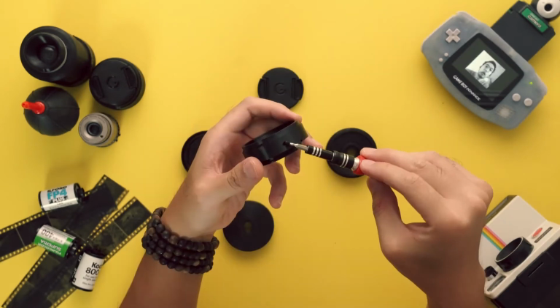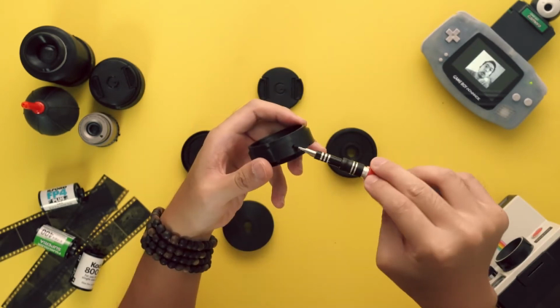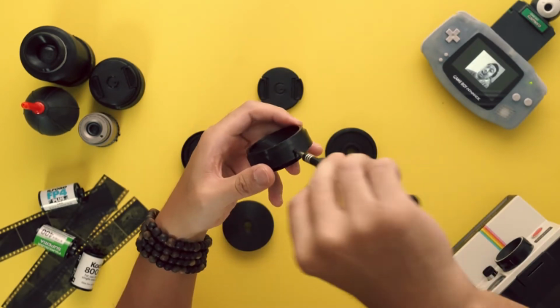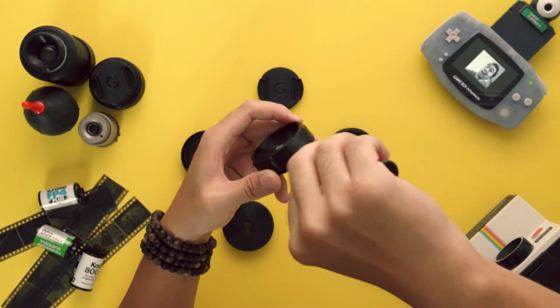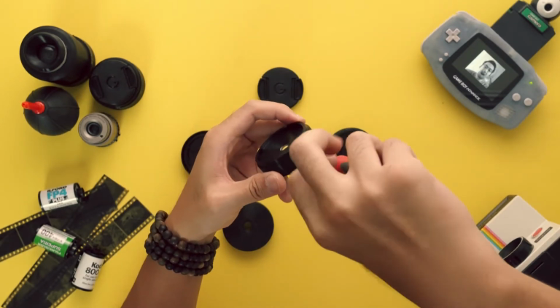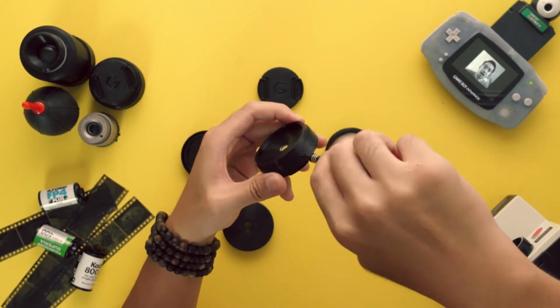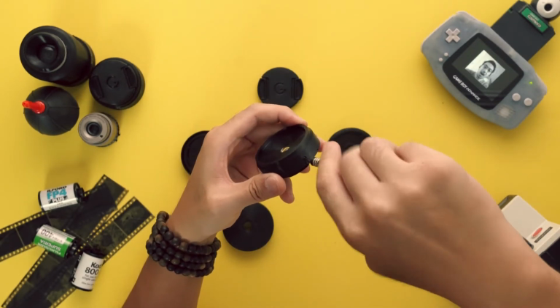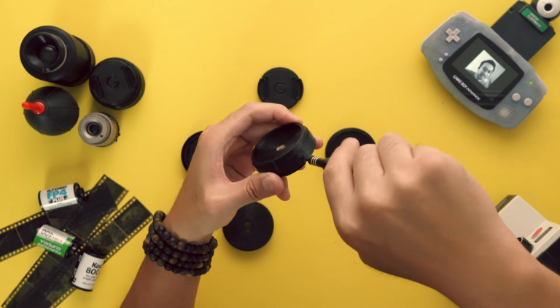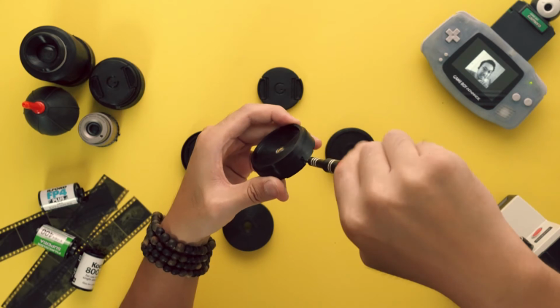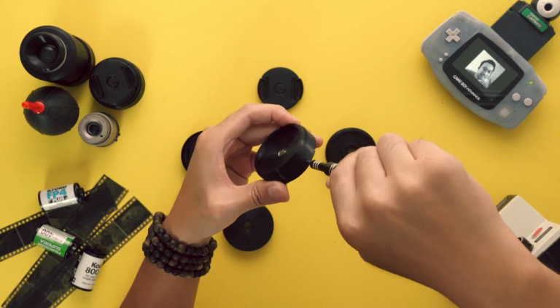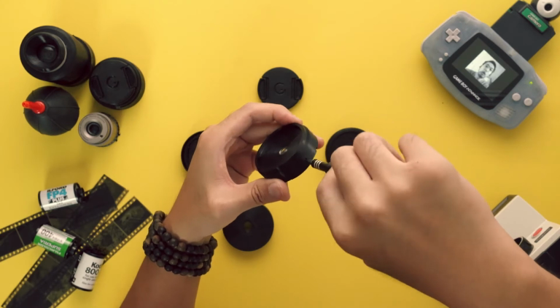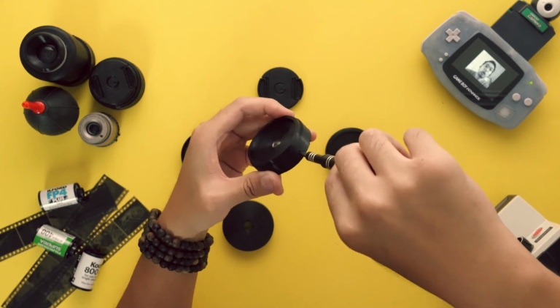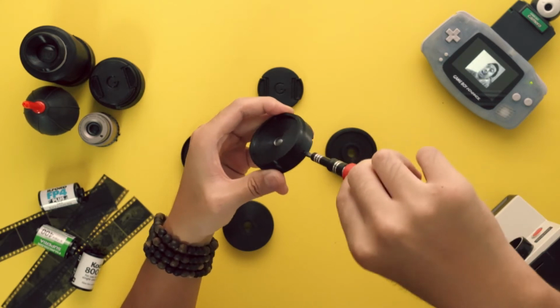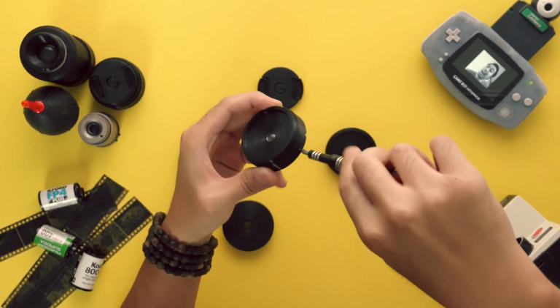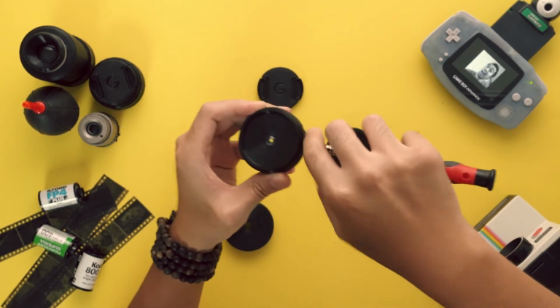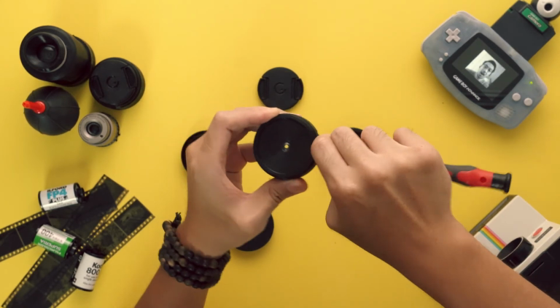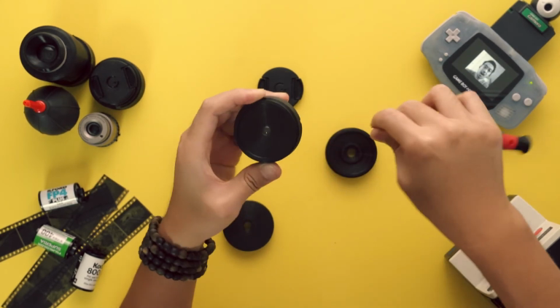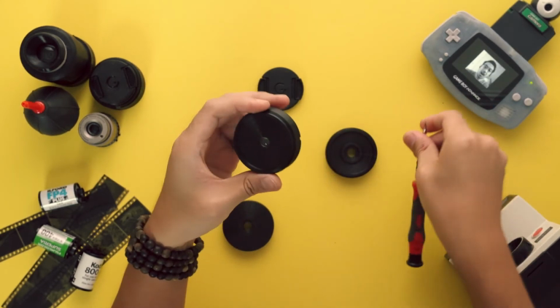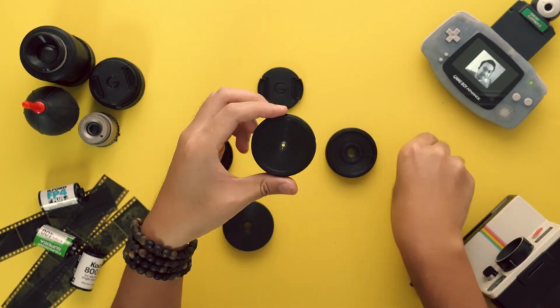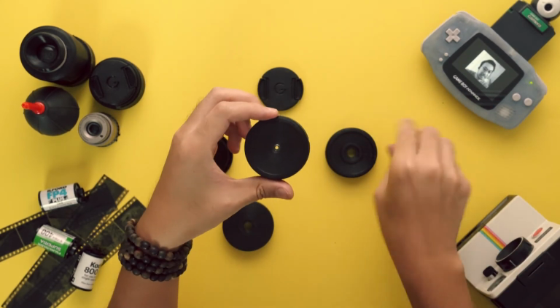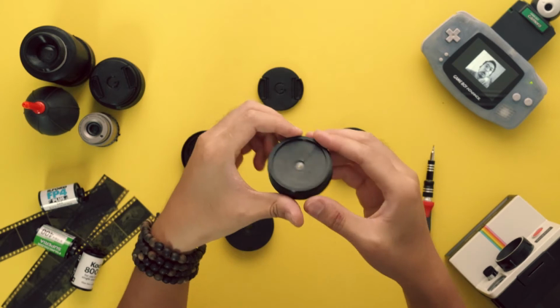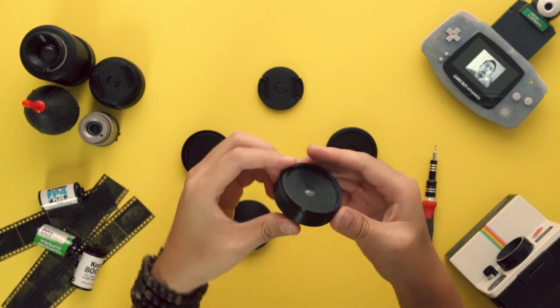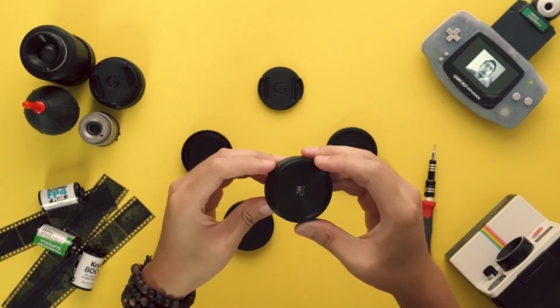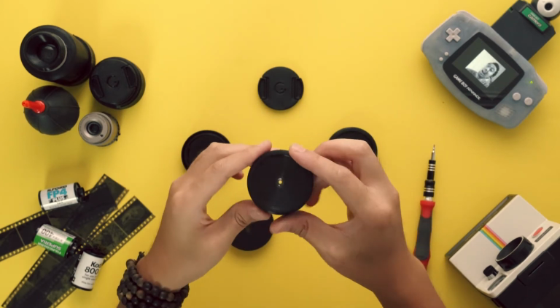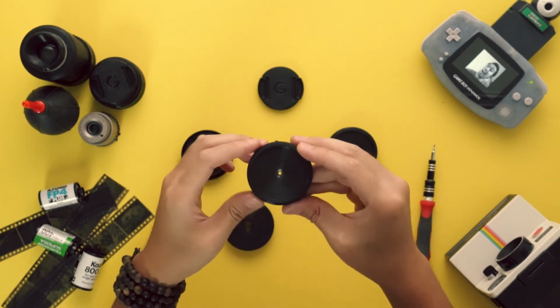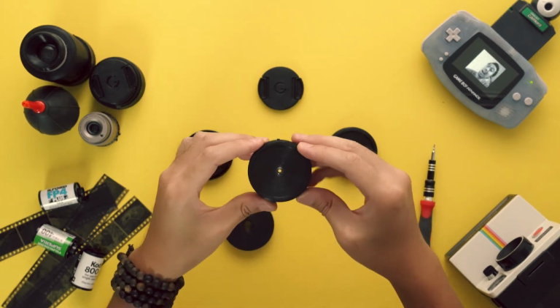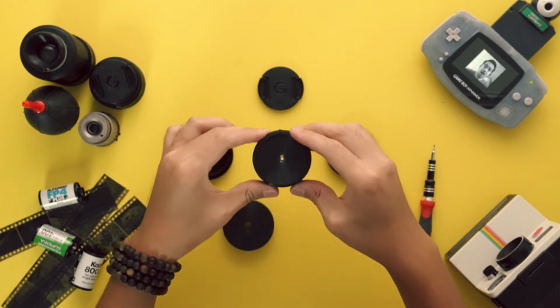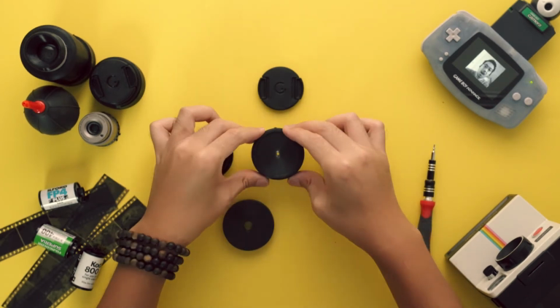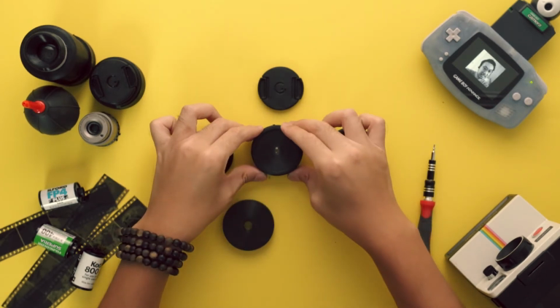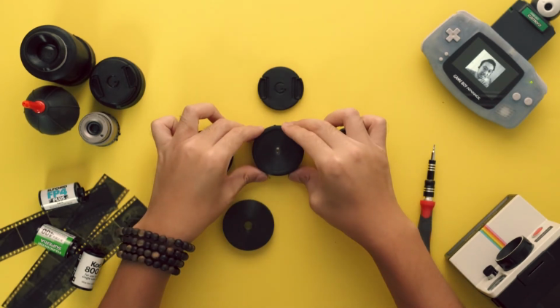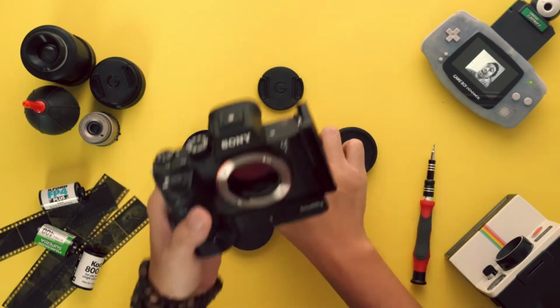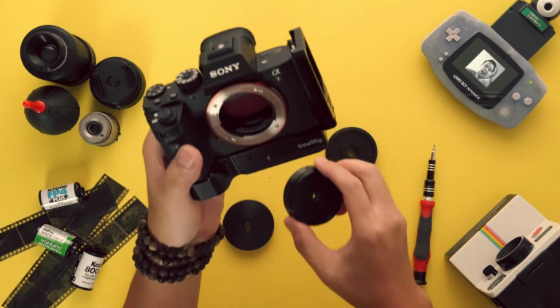On the side with the lens pin notch, use an M3 by 4mm set screw to secure the faceplate onto the lens housing. It should be flush or slightly recessed. The lens is now assembled.